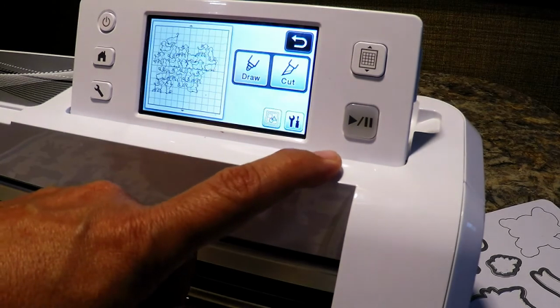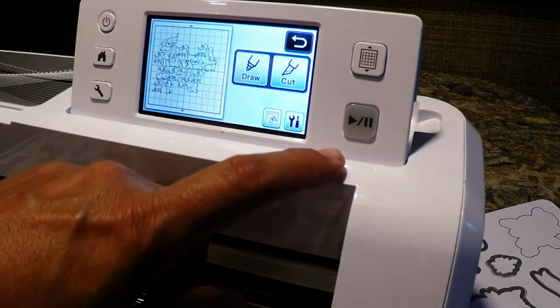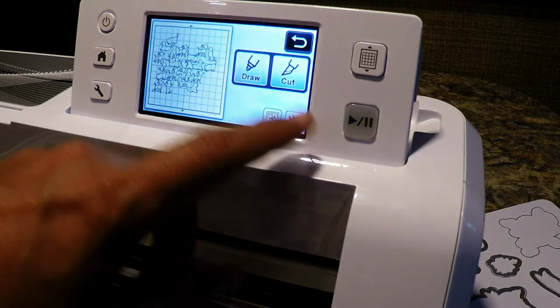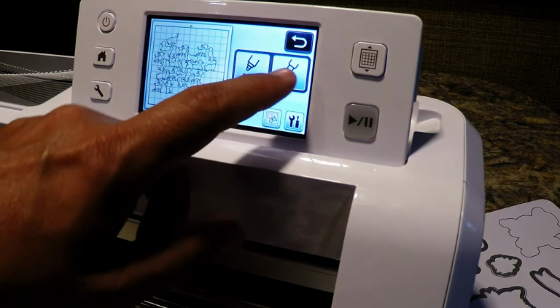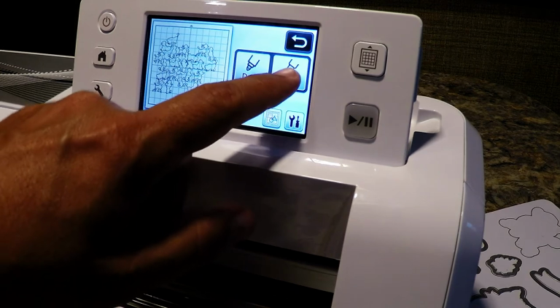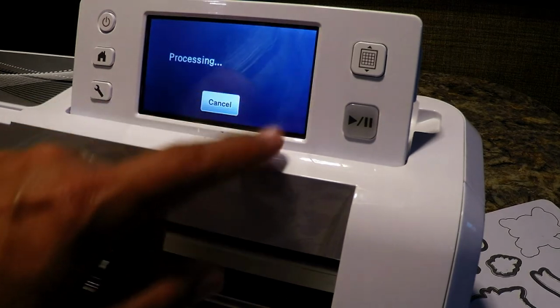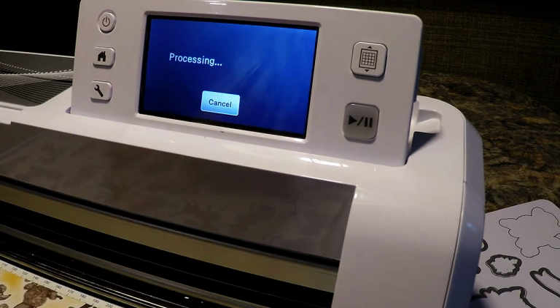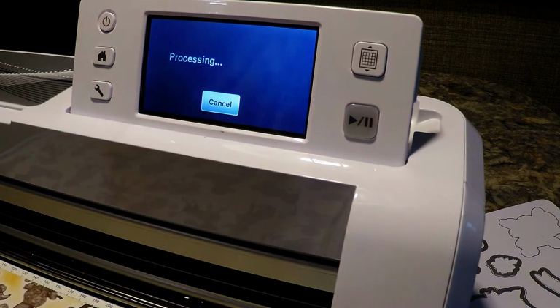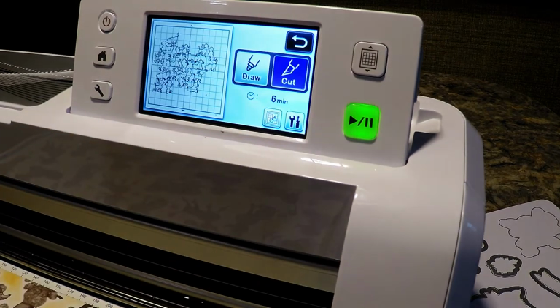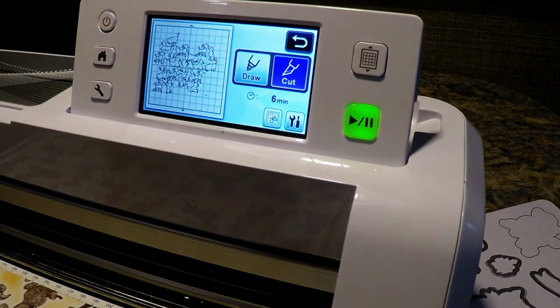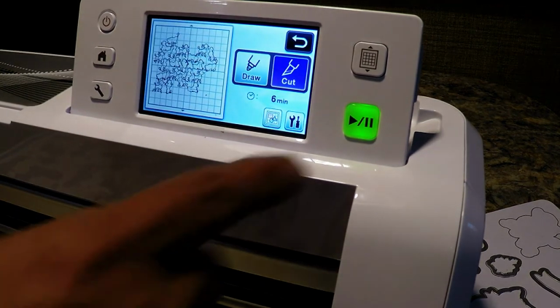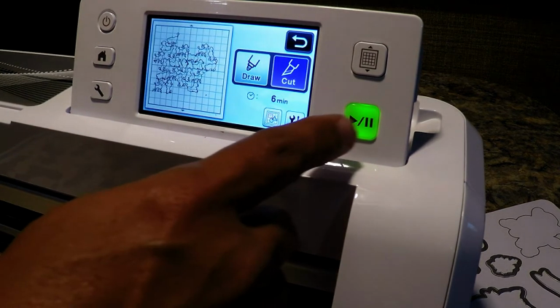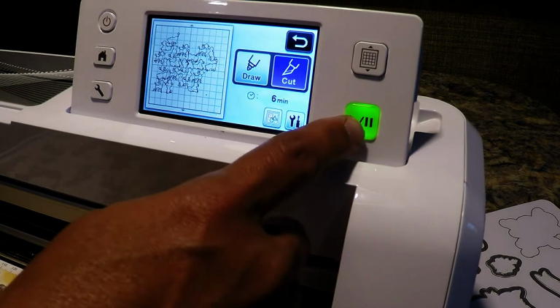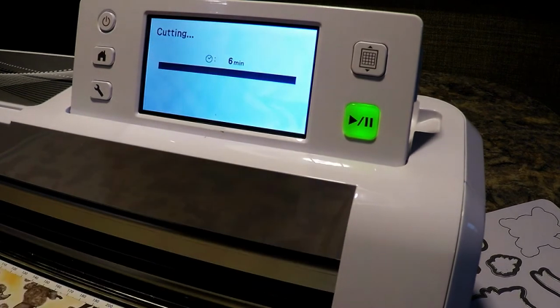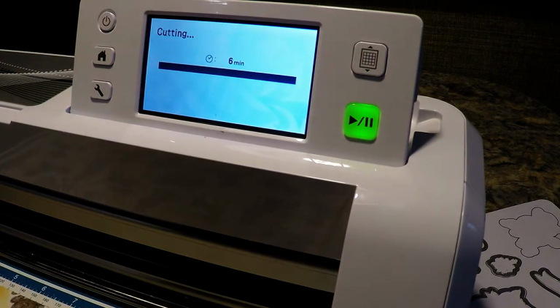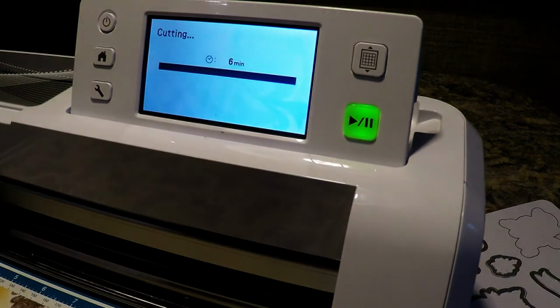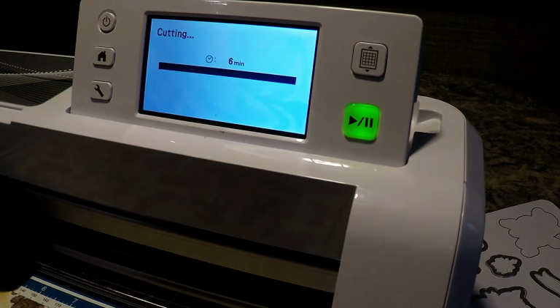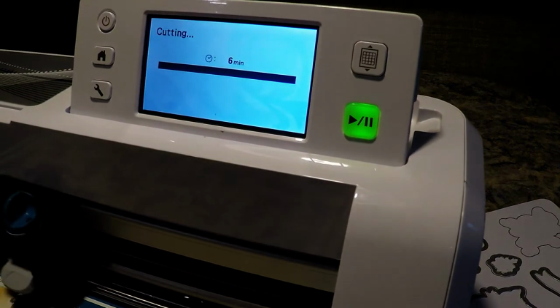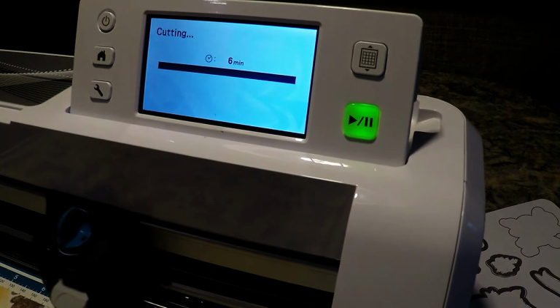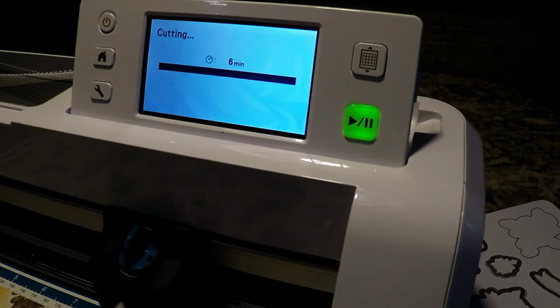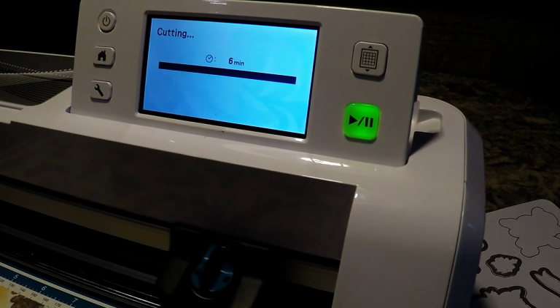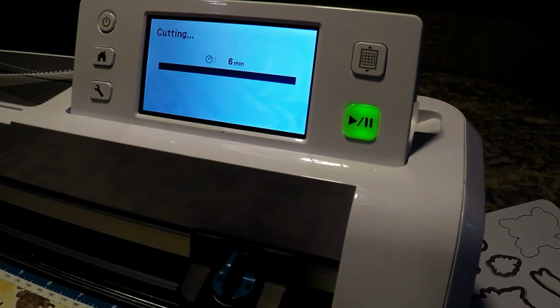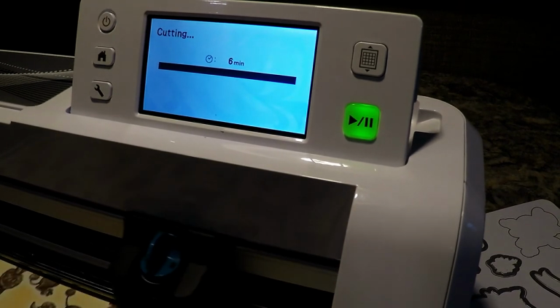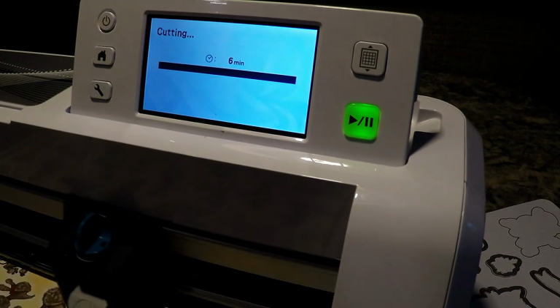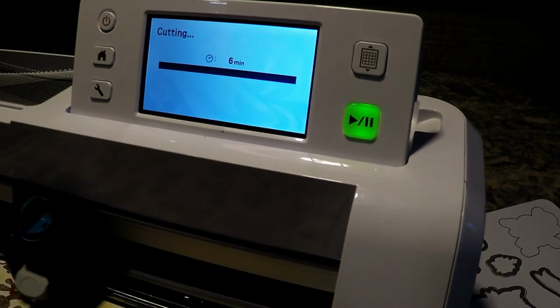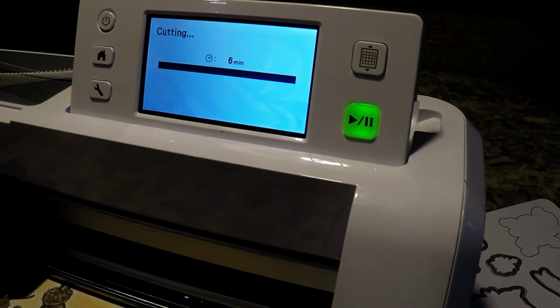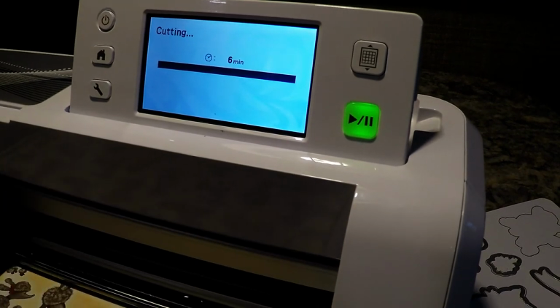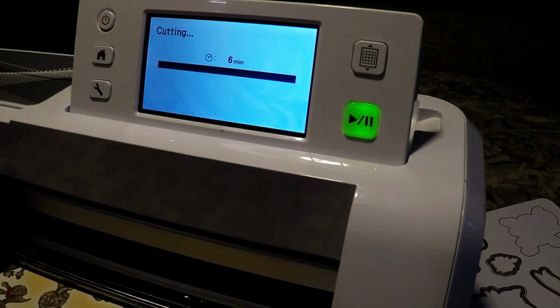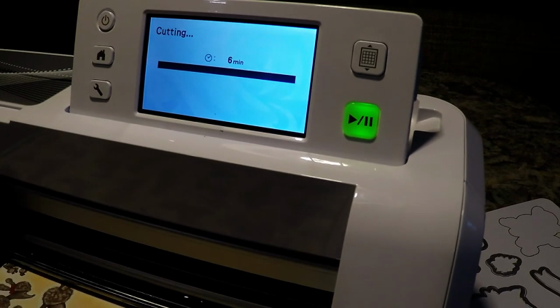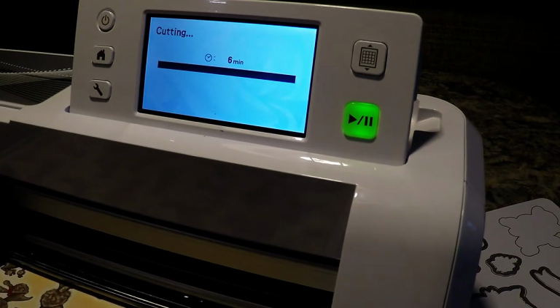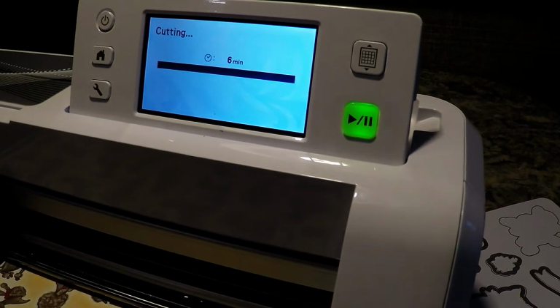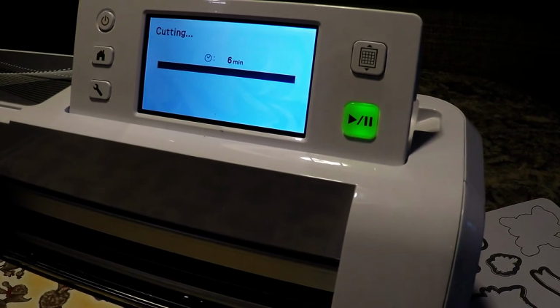I'm going to go ahead and say Cut and Start. It's going to take six minutes, so I'm going to go ahead and pause the video.